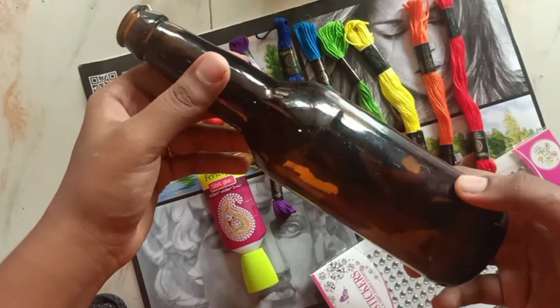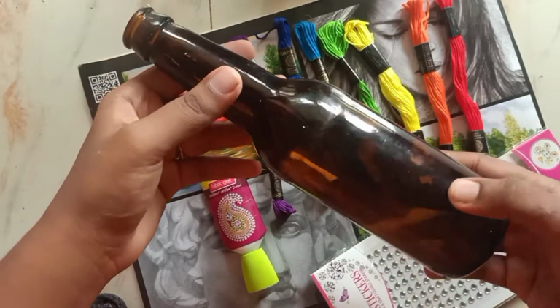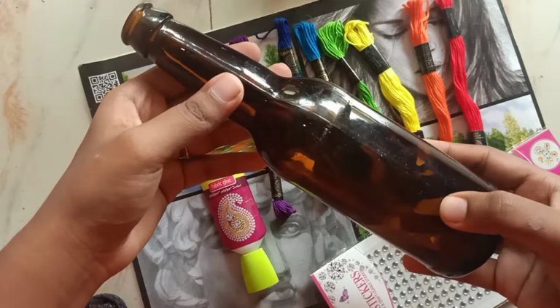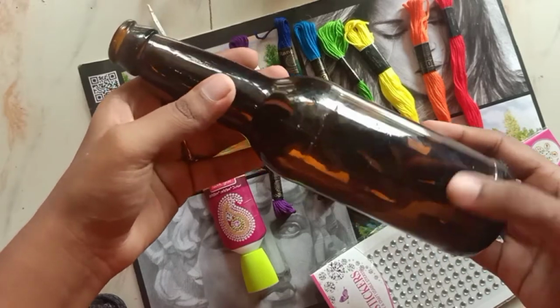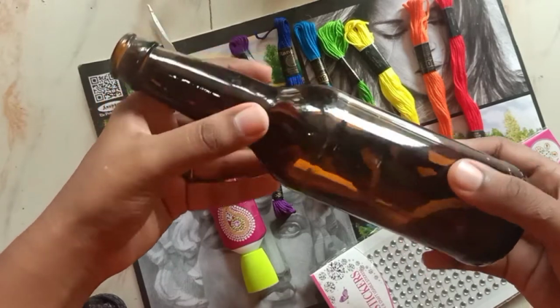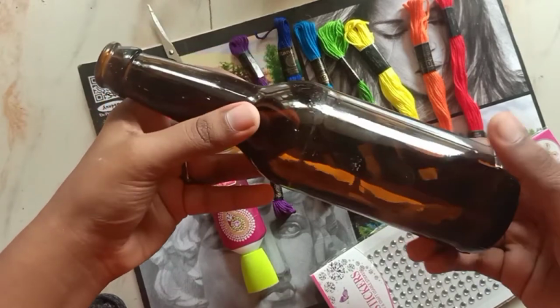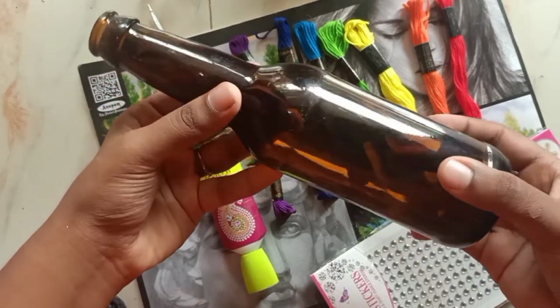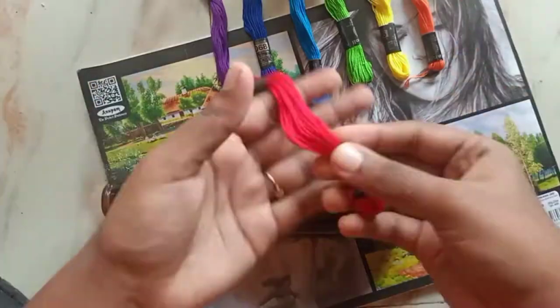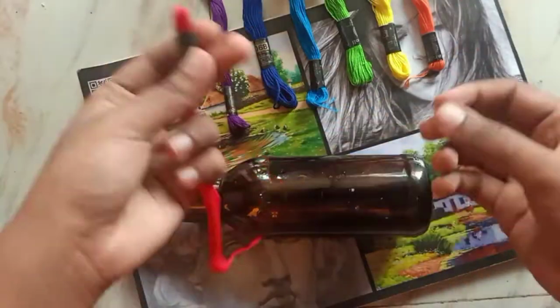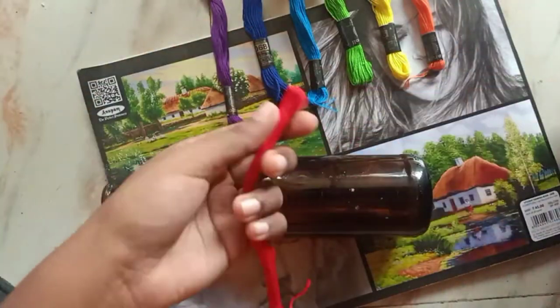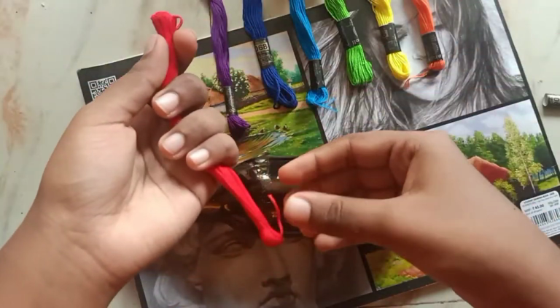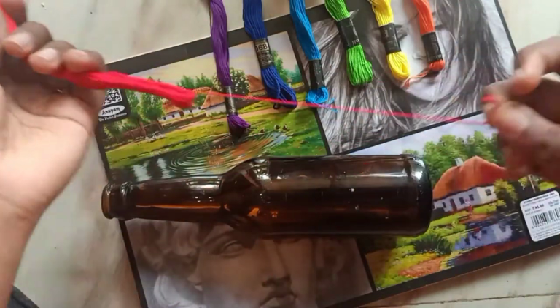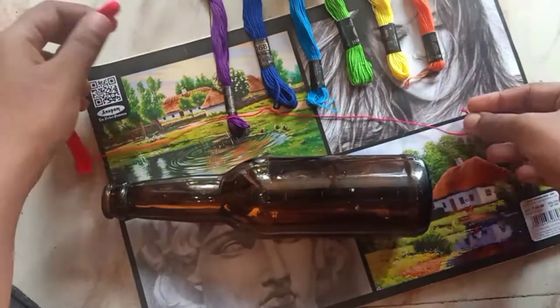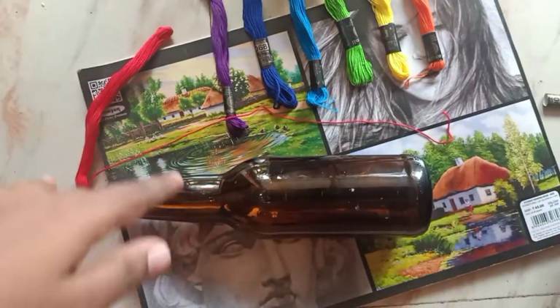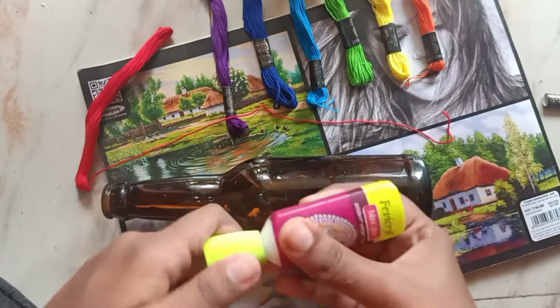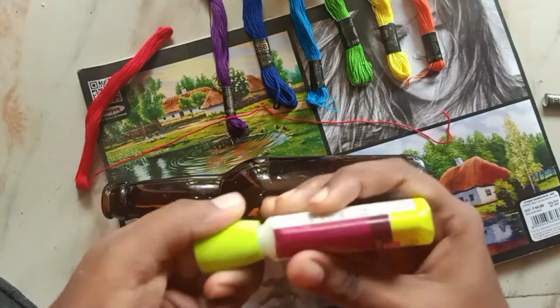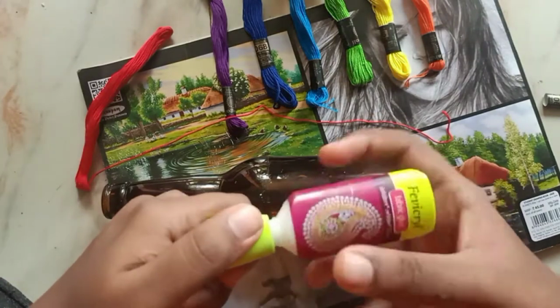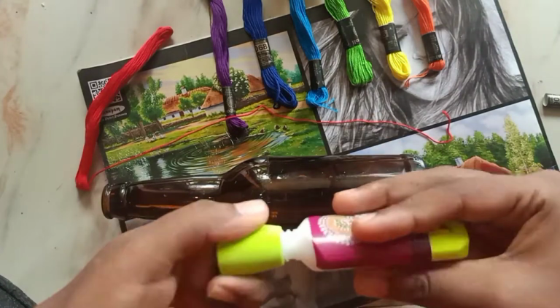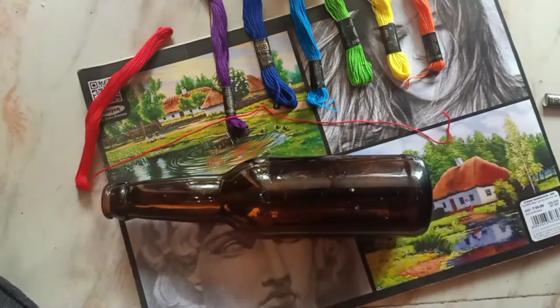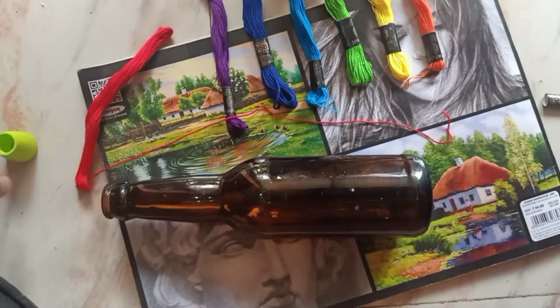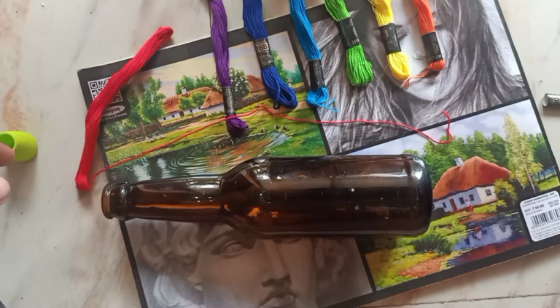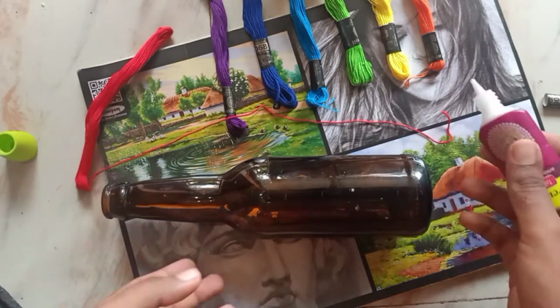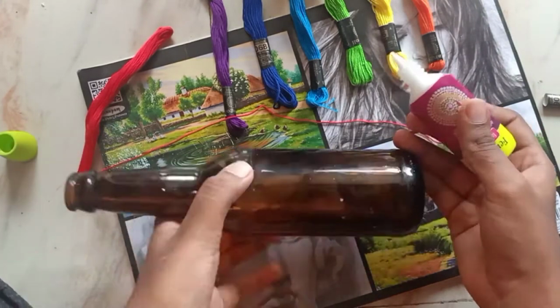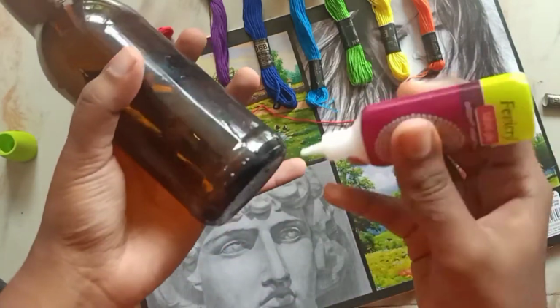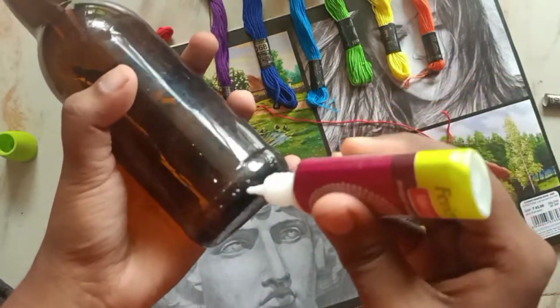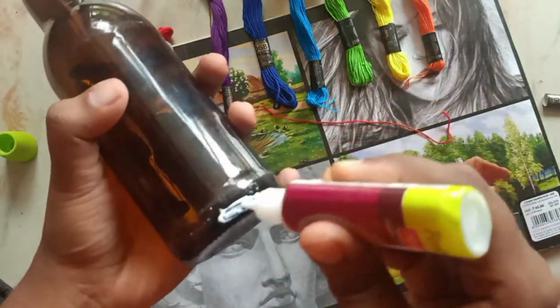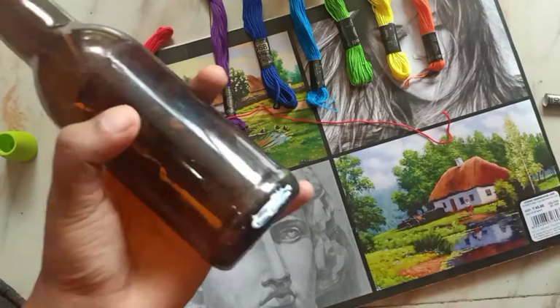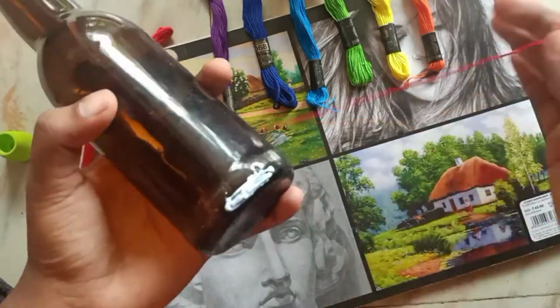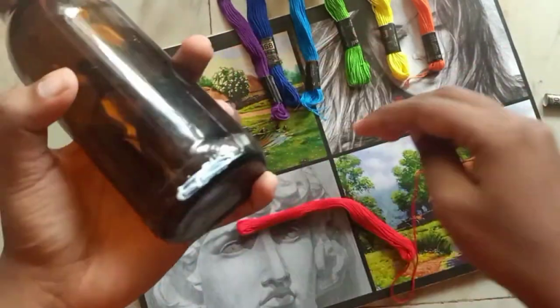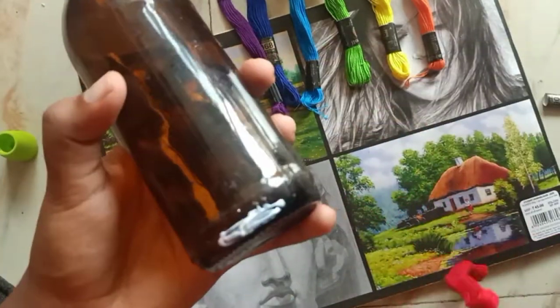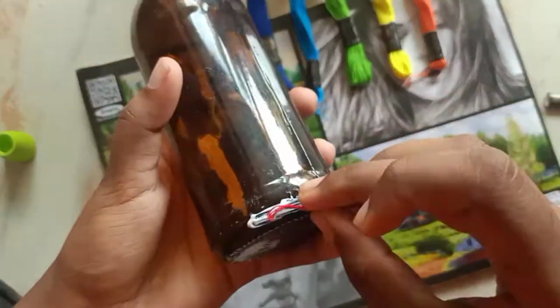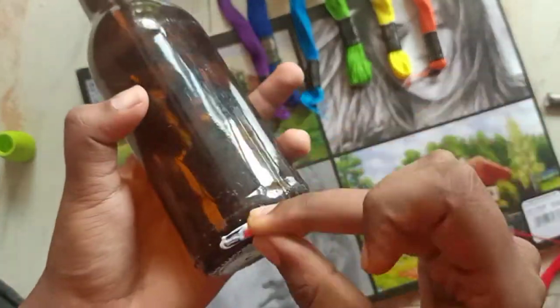When you start doing this, see to it that the bottle is dry and clean. Also see to it that you take a plain bottle. I have taken rainbow colored embroidery thread, but you can even take woolen thread. Now let's start making it.